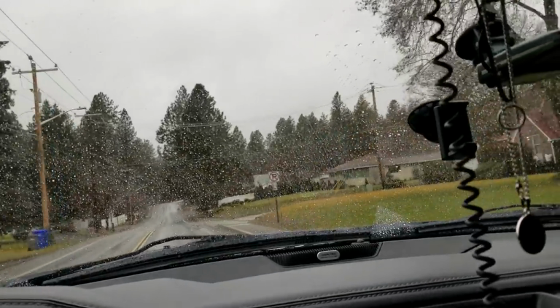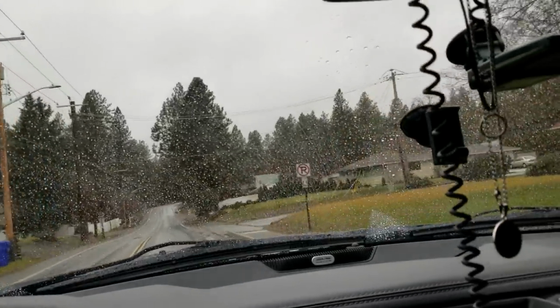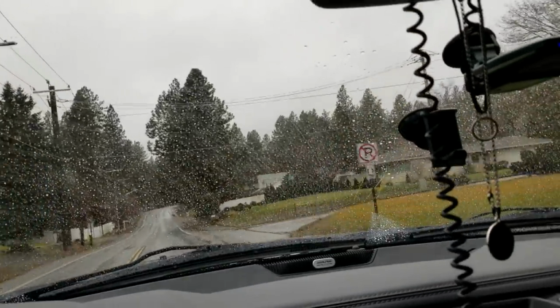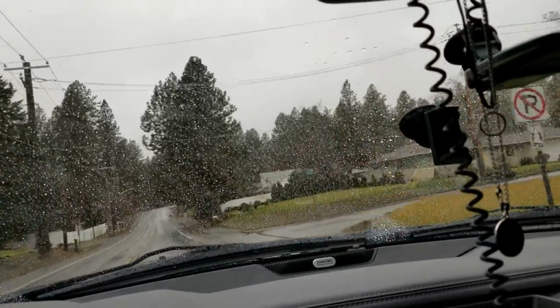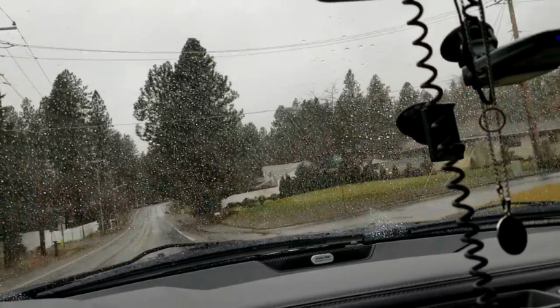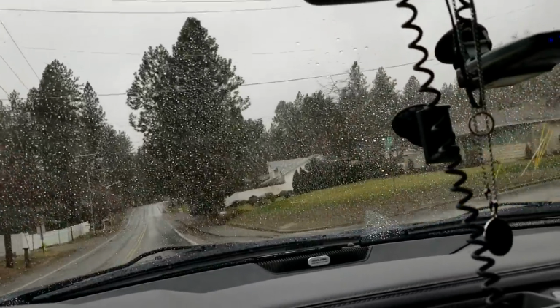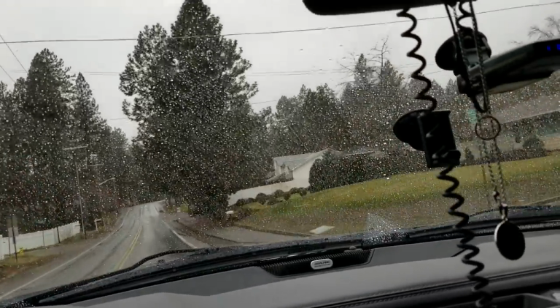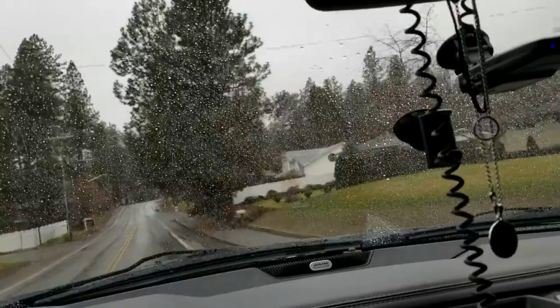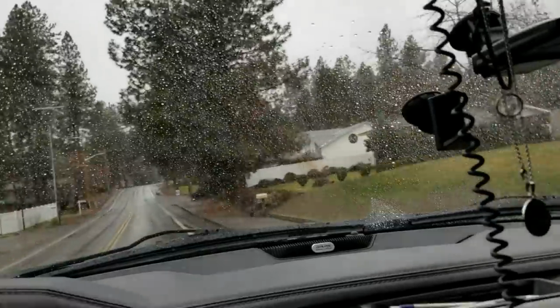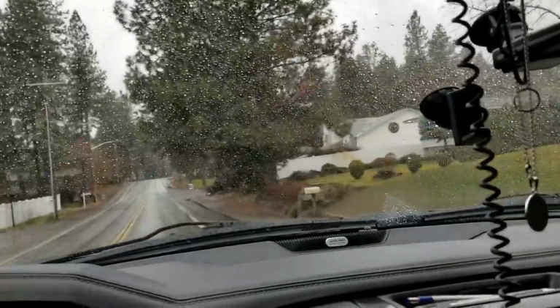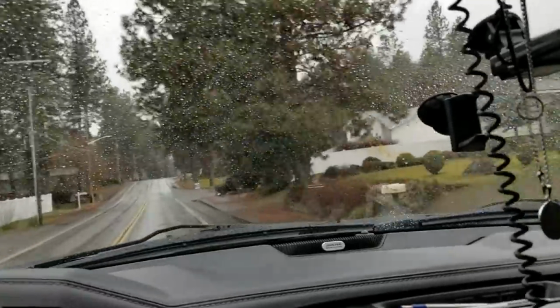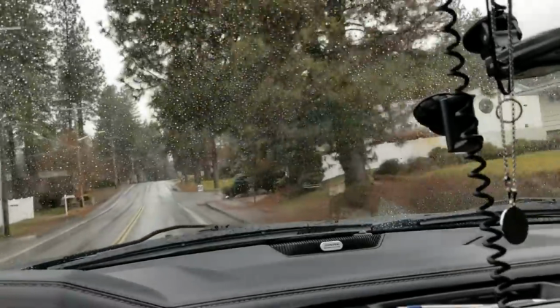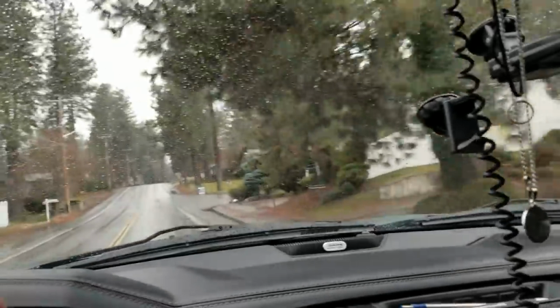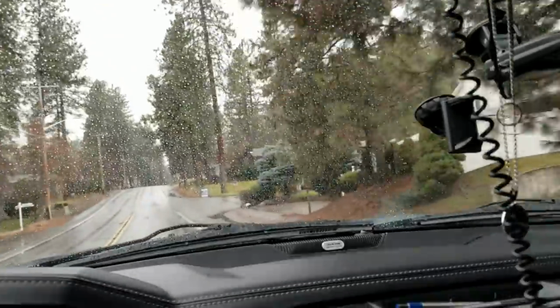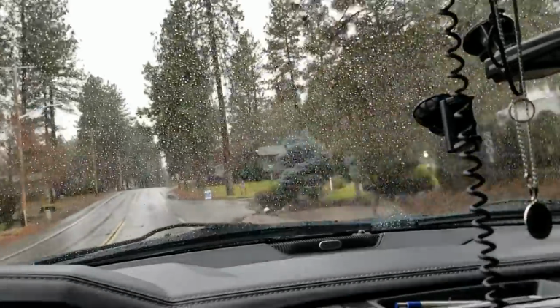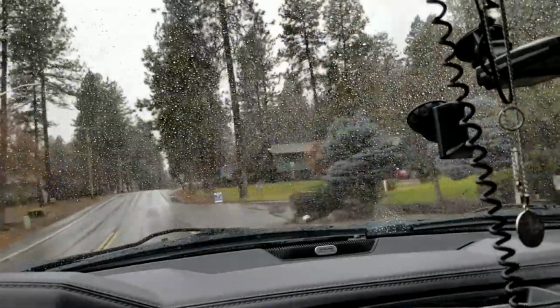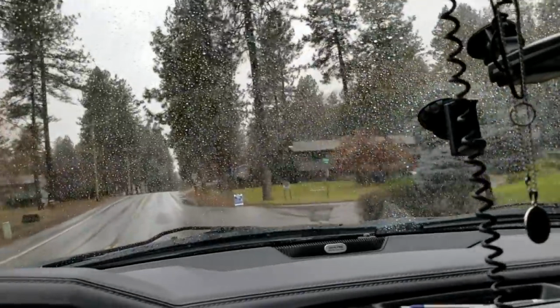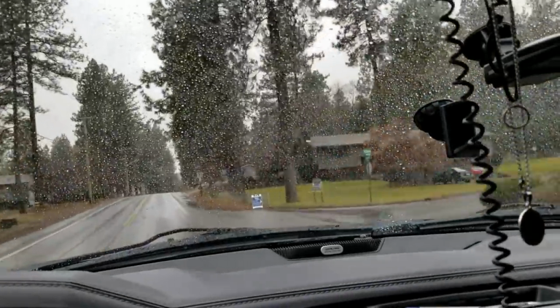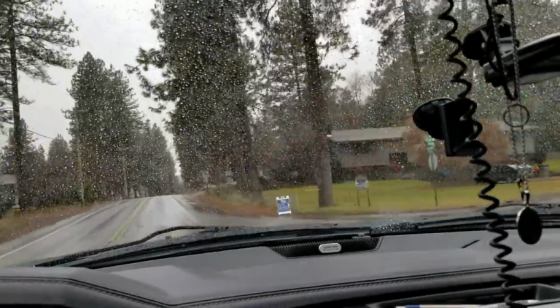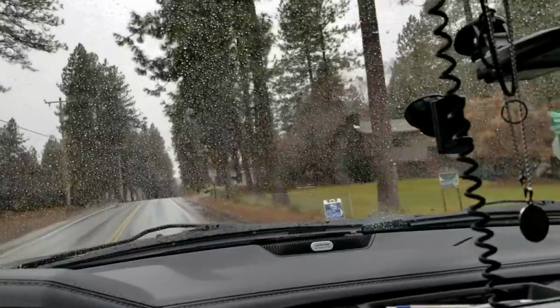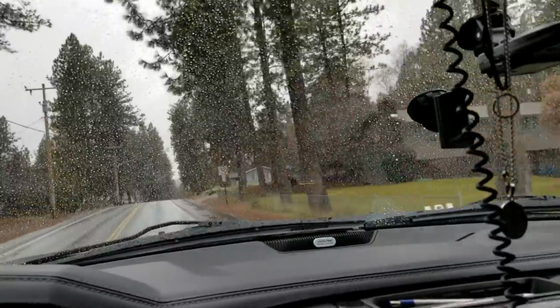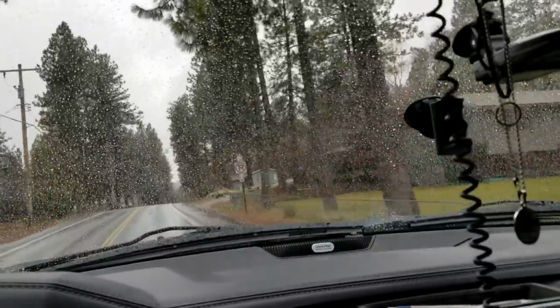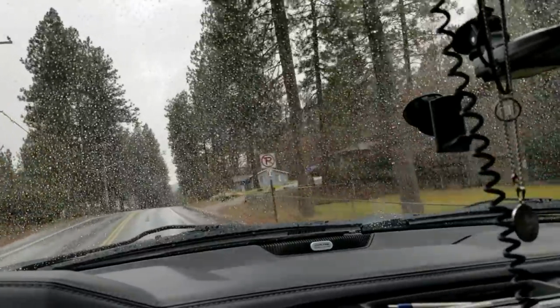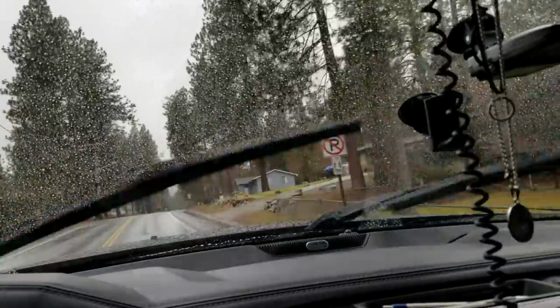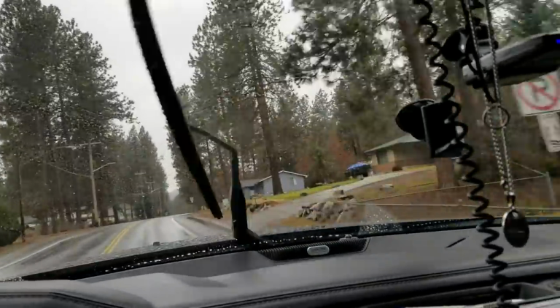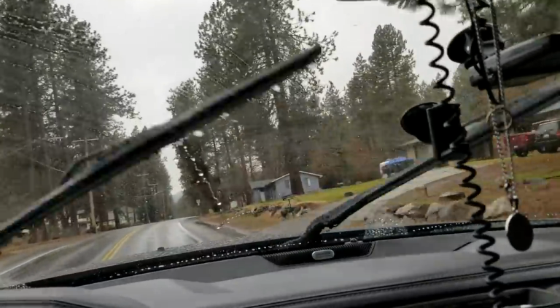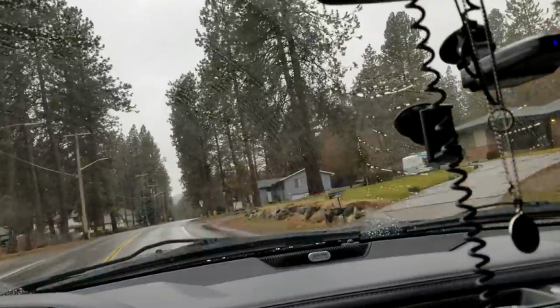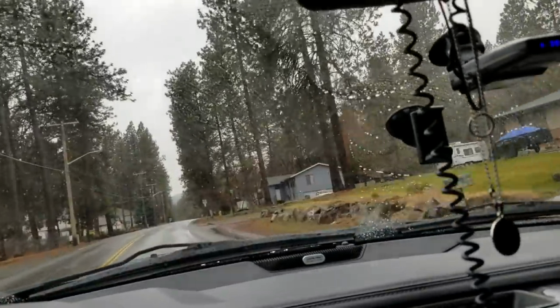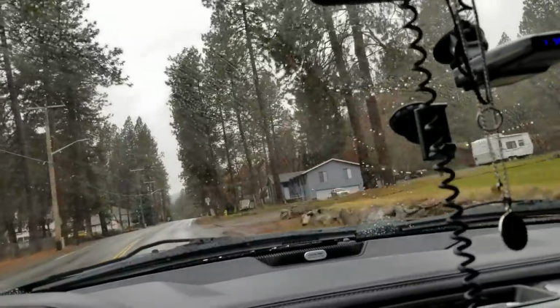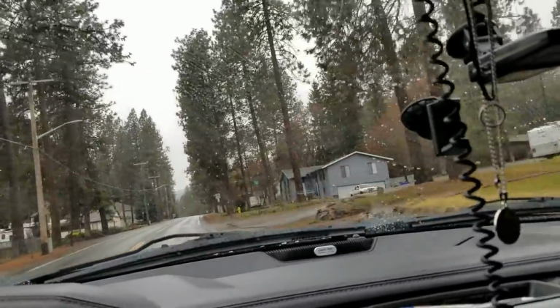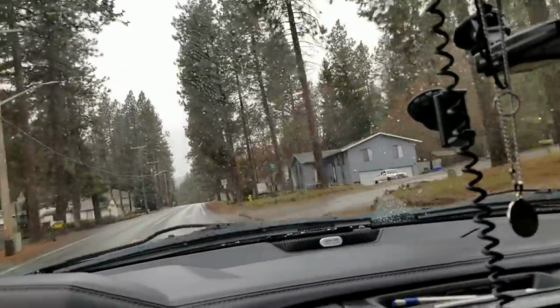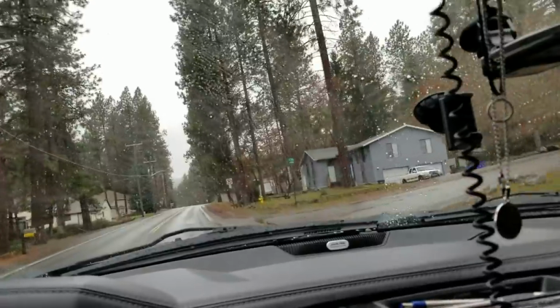So I came back, called Titan themselves, told them I need a tank, they sent it out, I installed it. Guys, I couldn't be happier. I don't have any problems. The hardware — everything's solid.